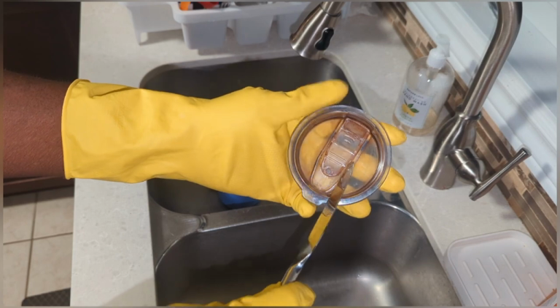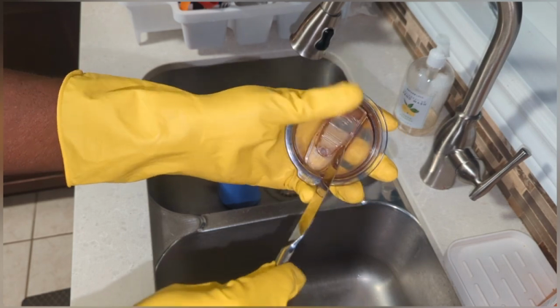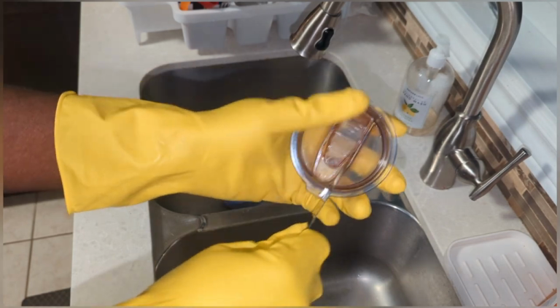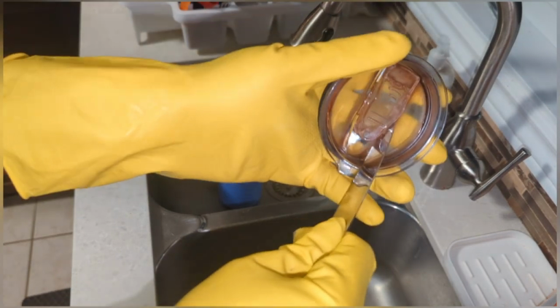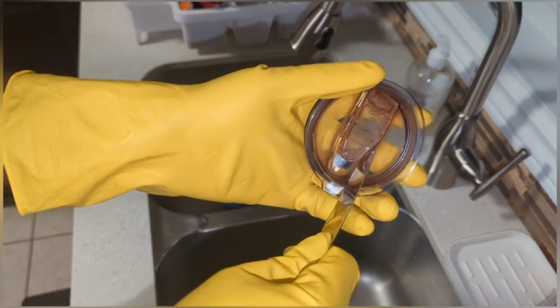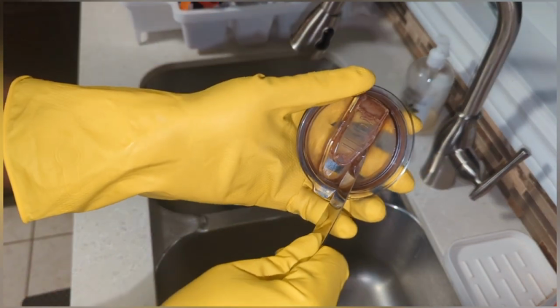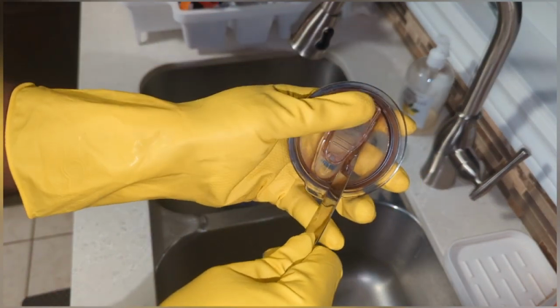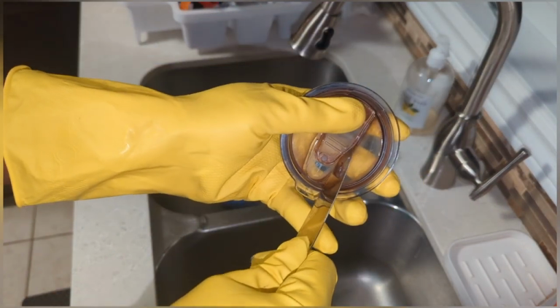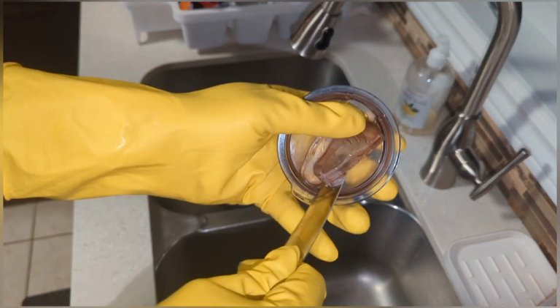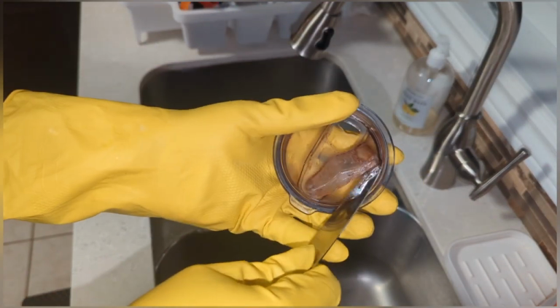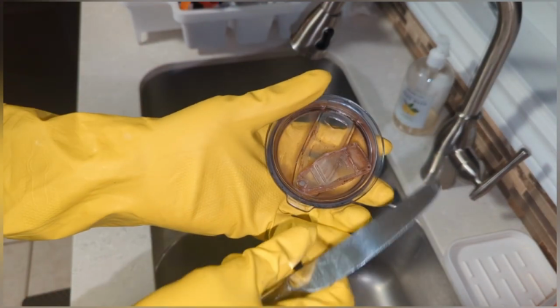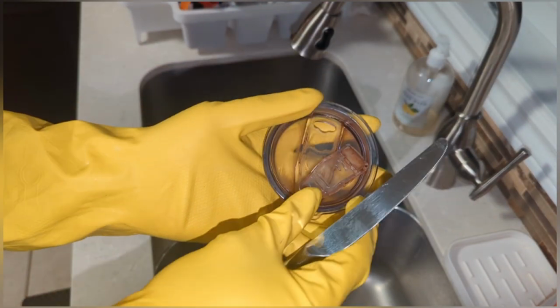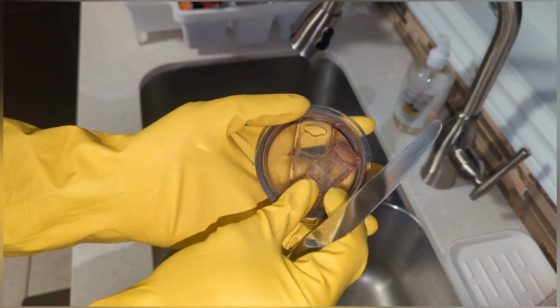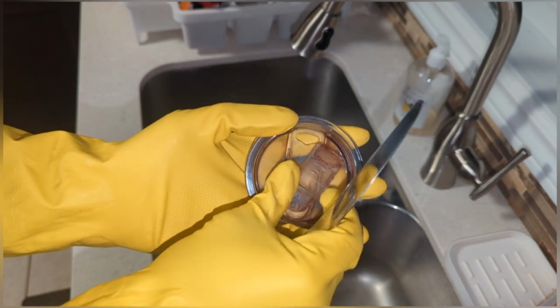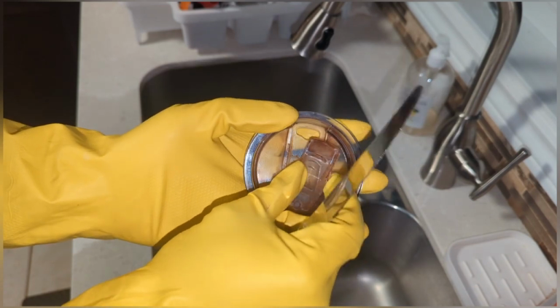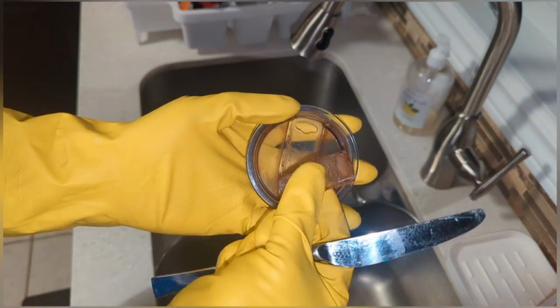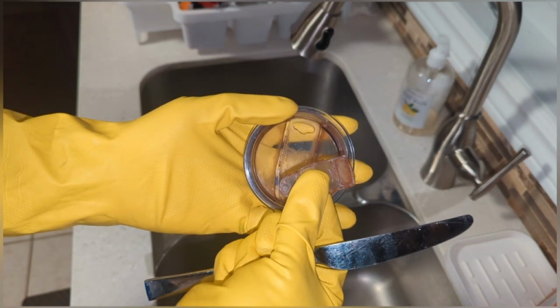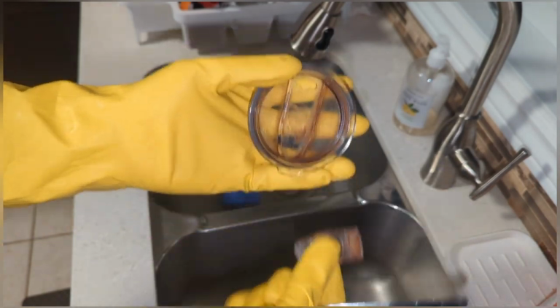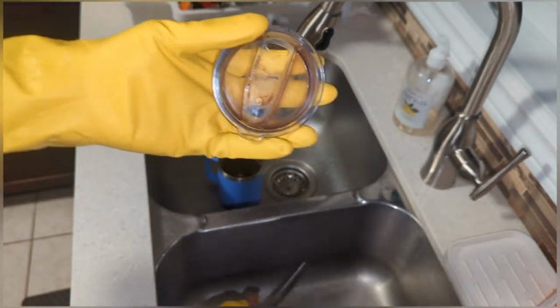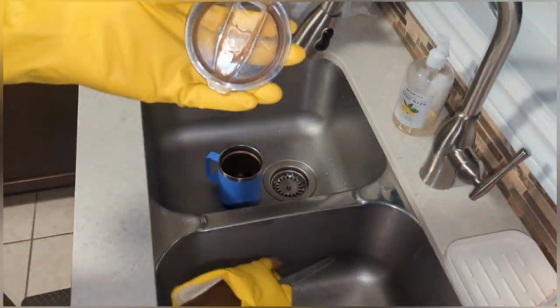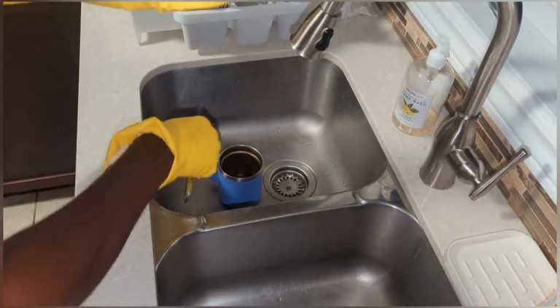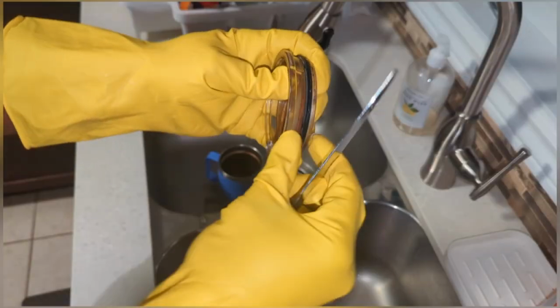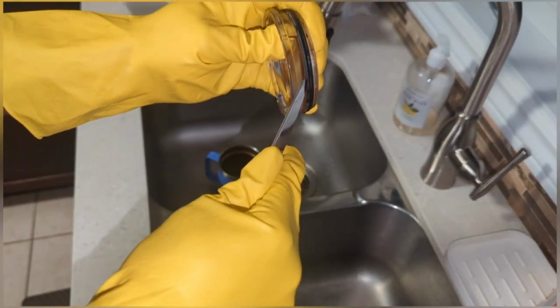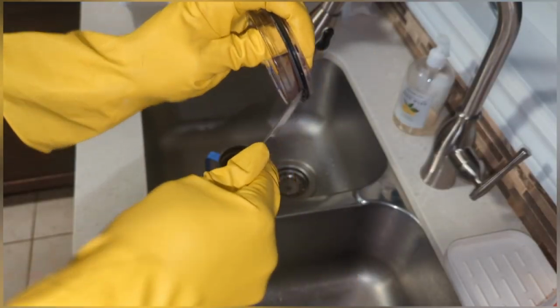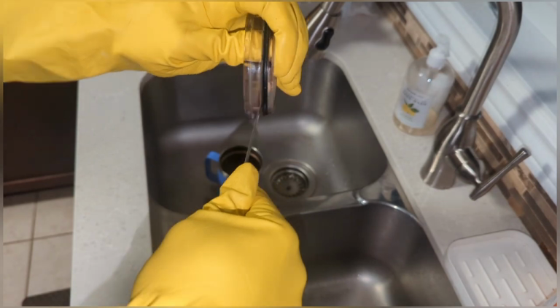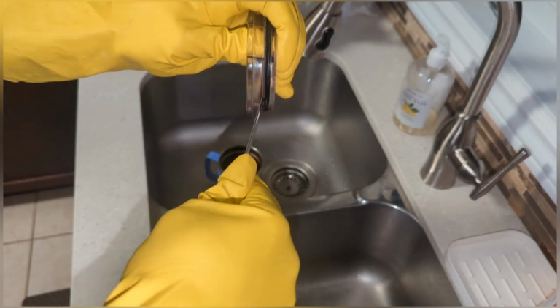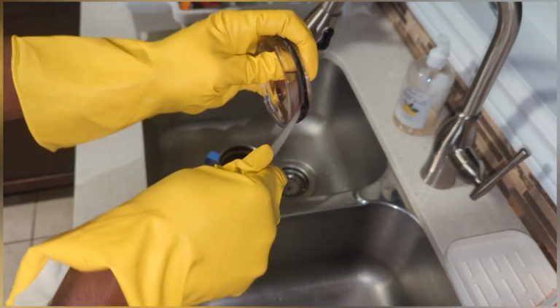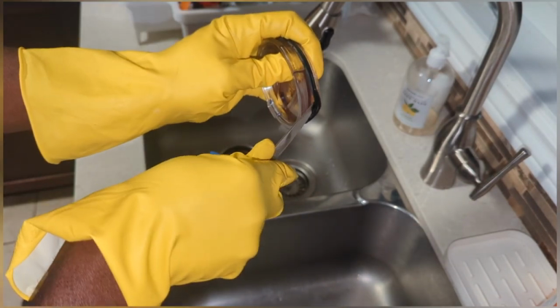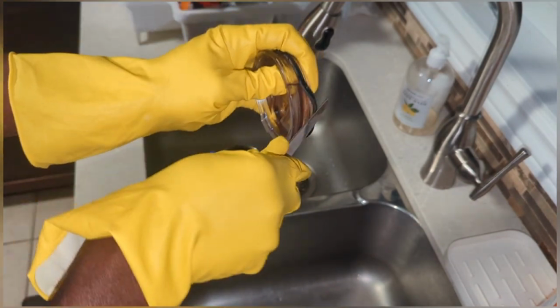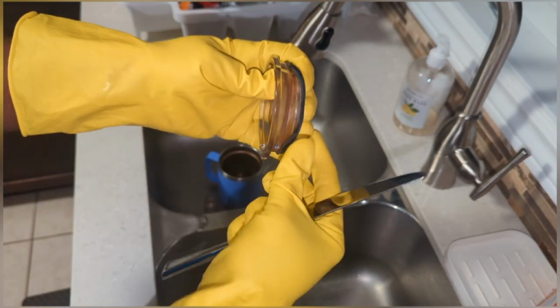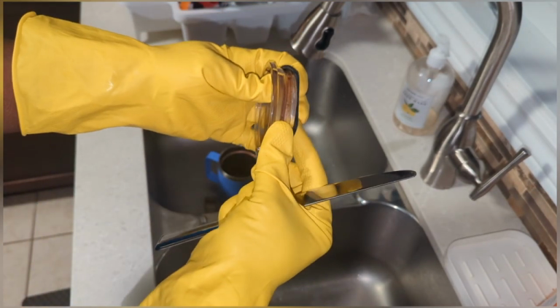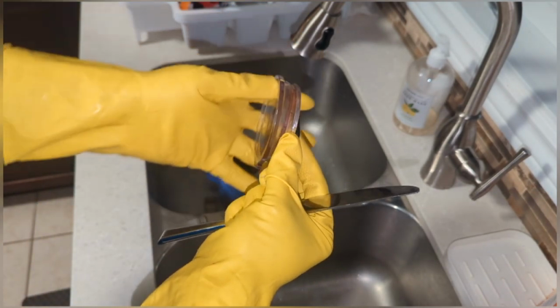Next I'll need to pop the slider of the lid out of place with a blunt object. That will make it easier to clean where the grime is built up. Next I'll need to remove the sealer from the cover.